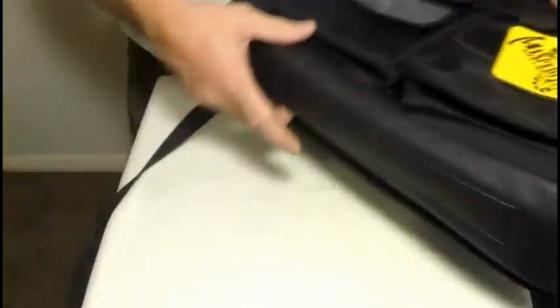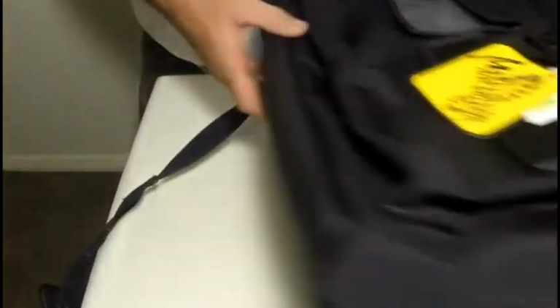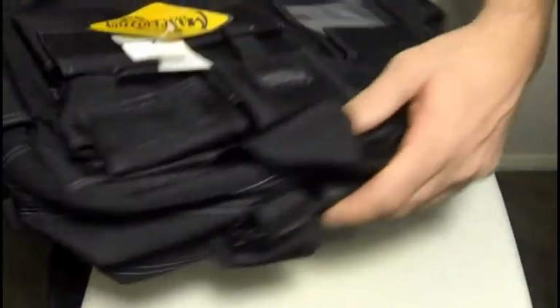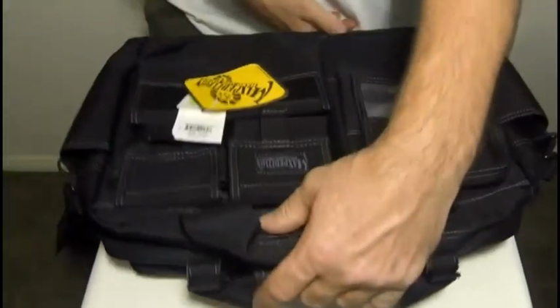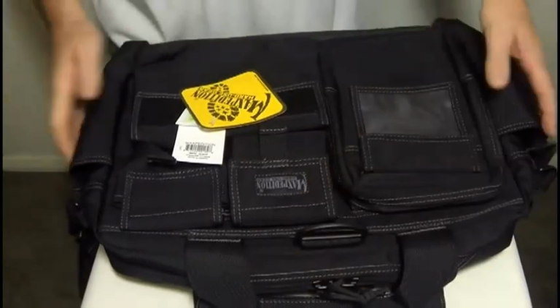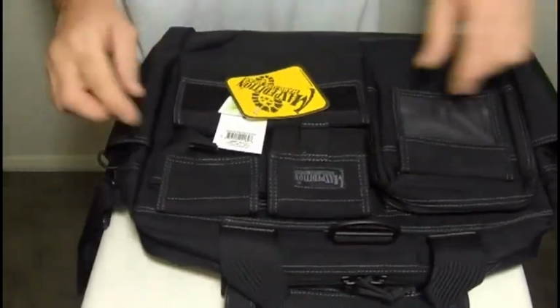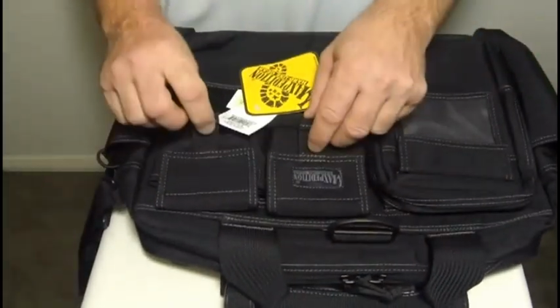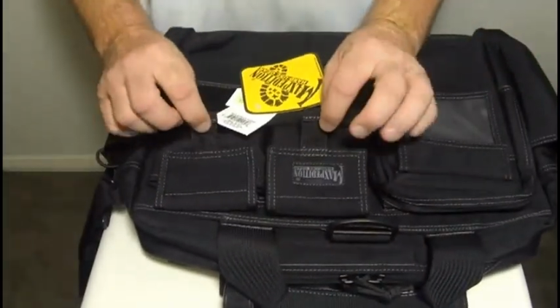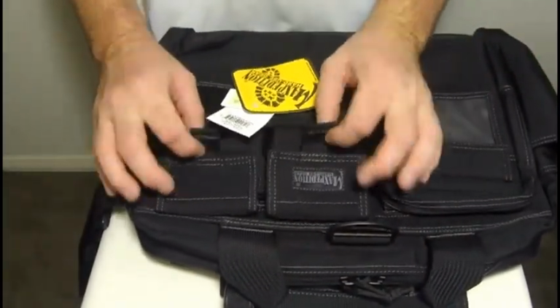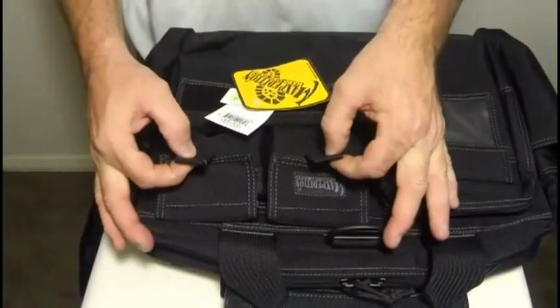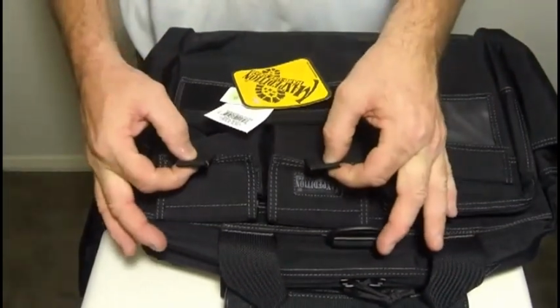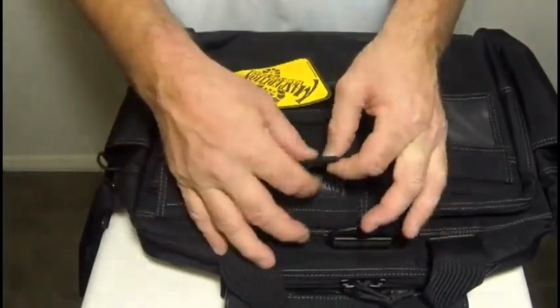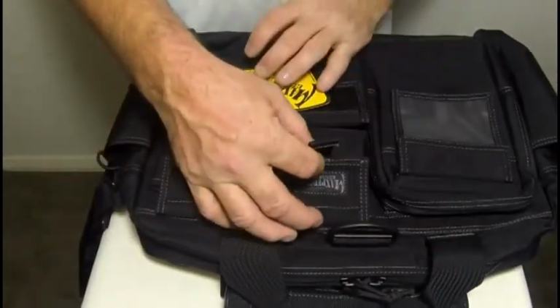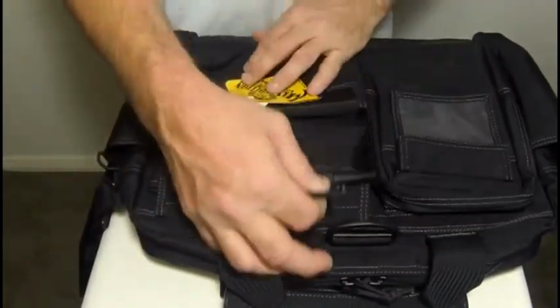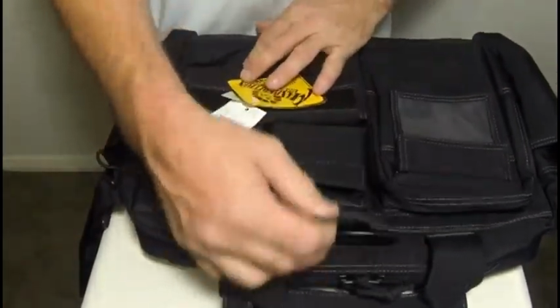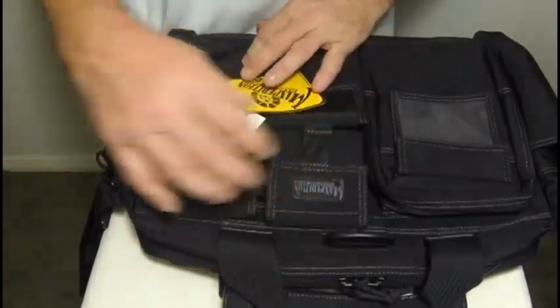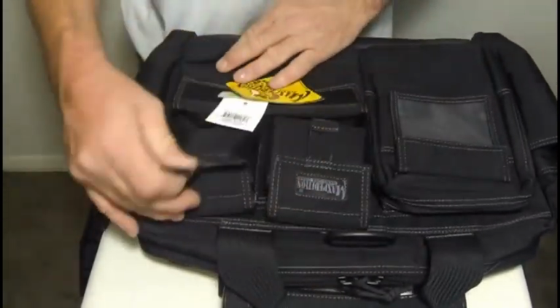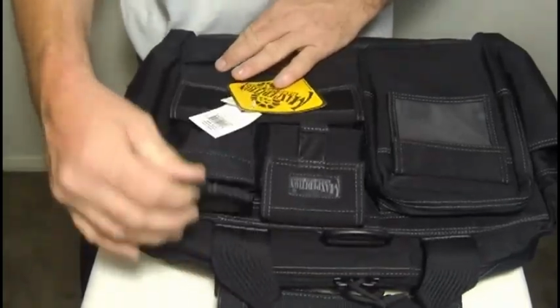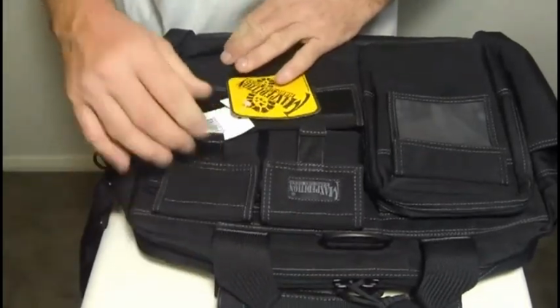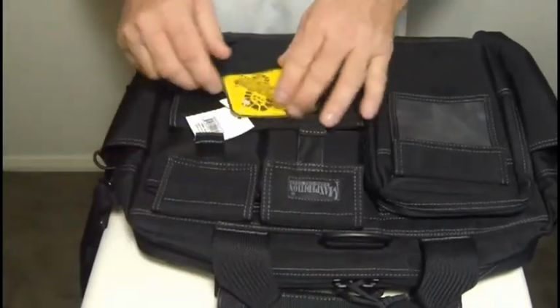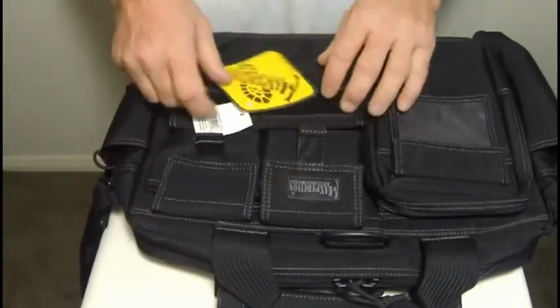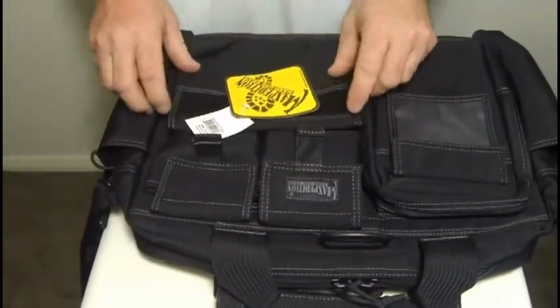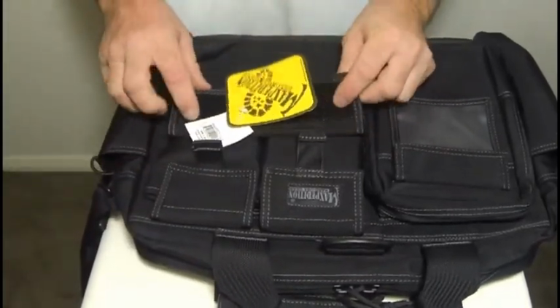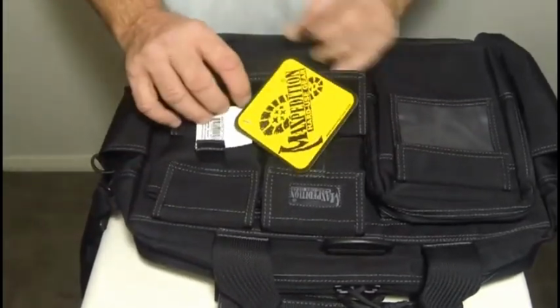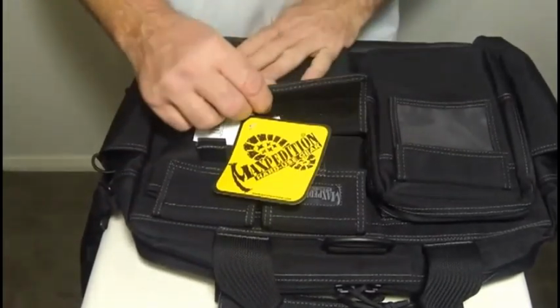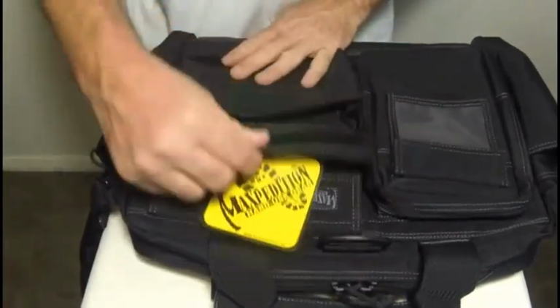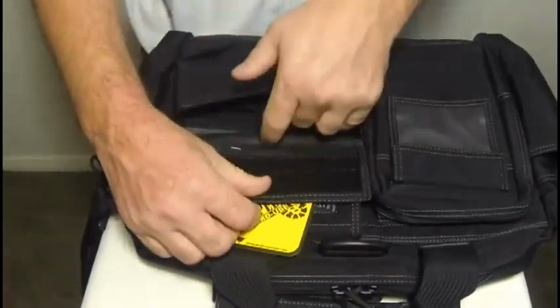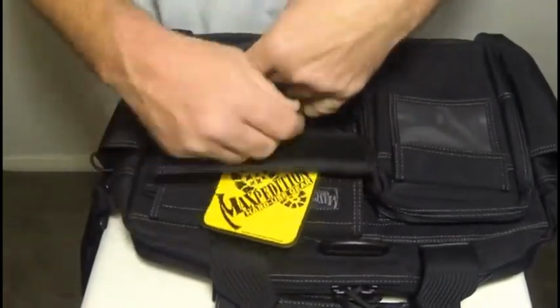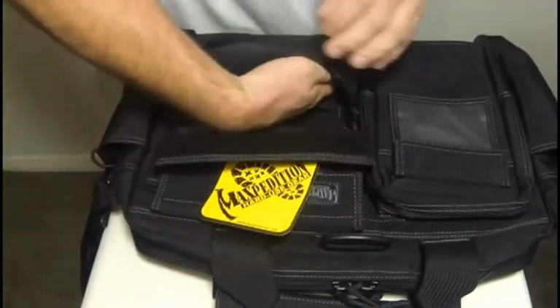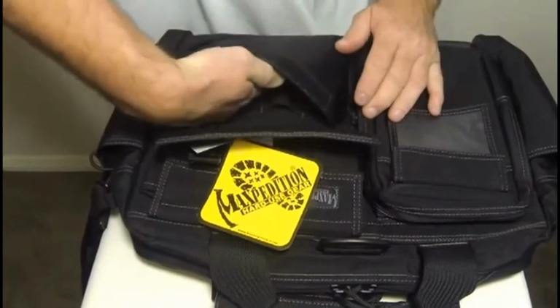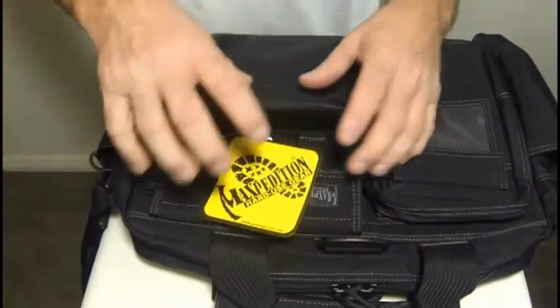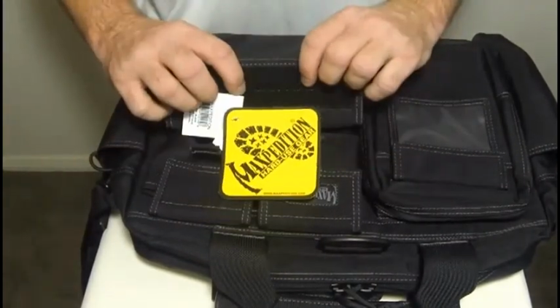Spinning it around so you can have a look at the top. The top two pockets have easy pull lift tabs for easy access into those top two pockets, while the bottom pocket, a larger one, also has a good sized compartment.